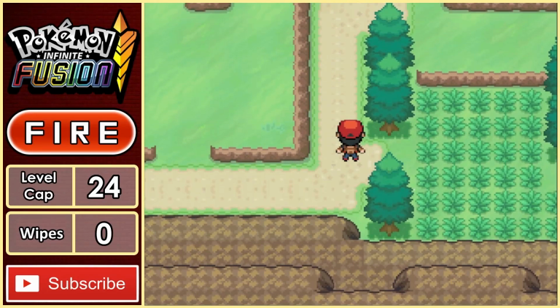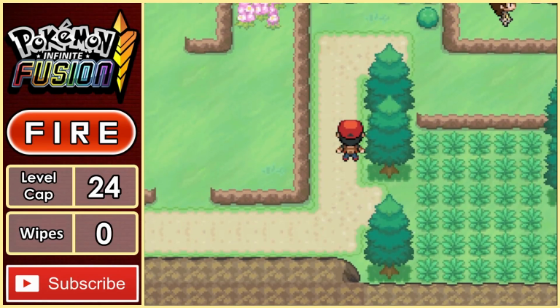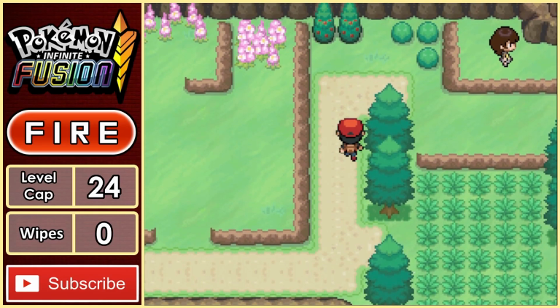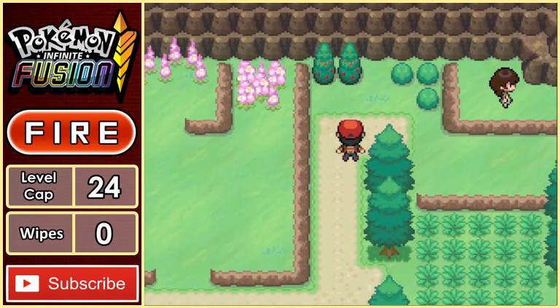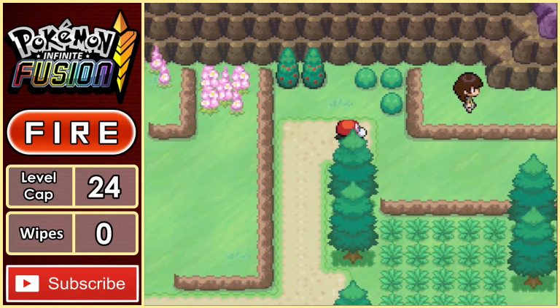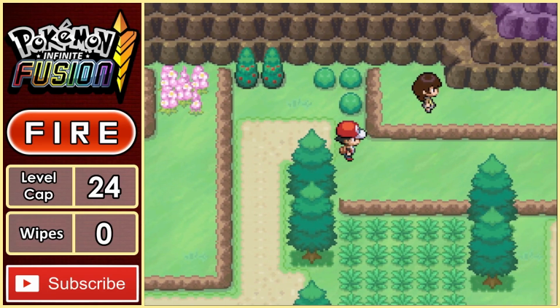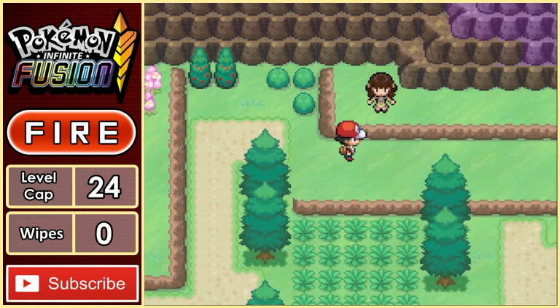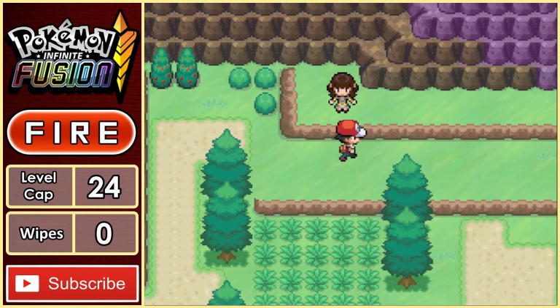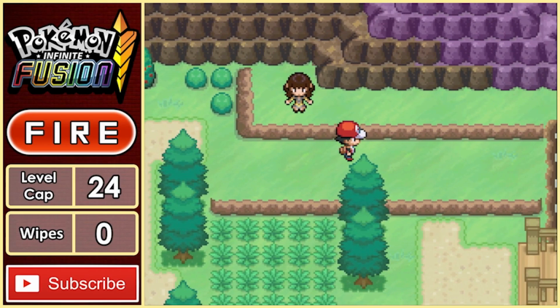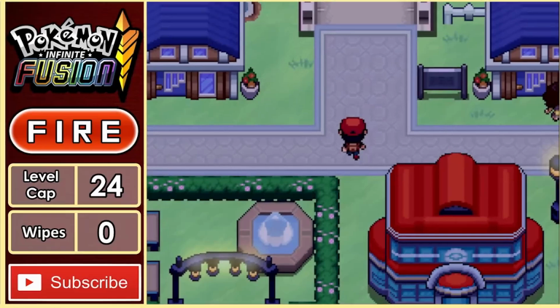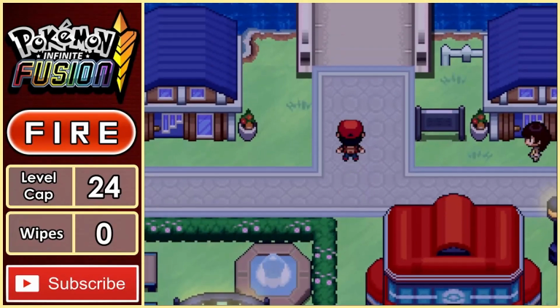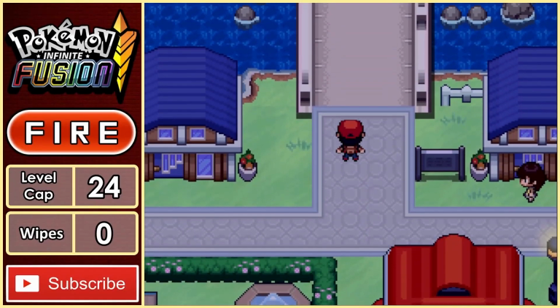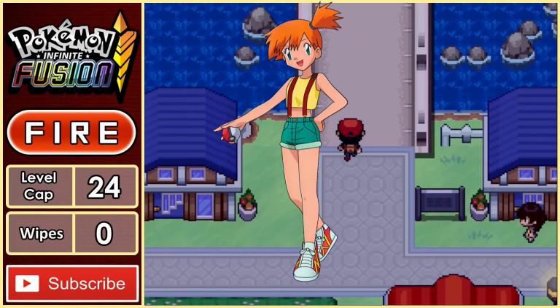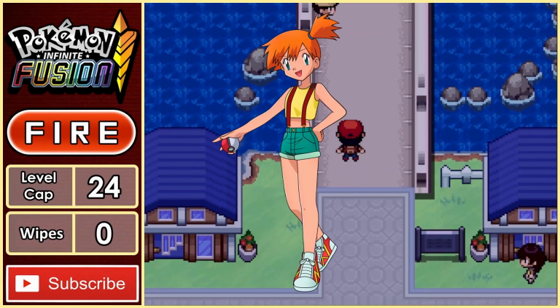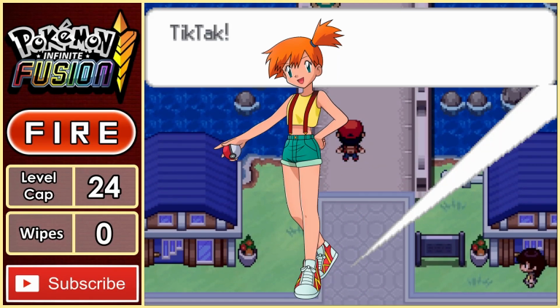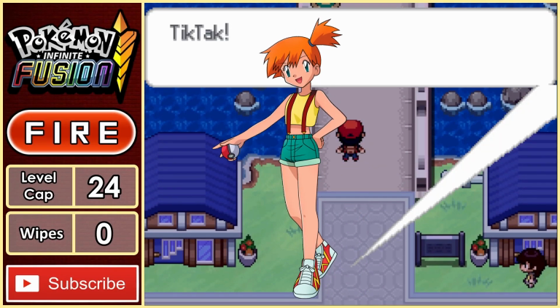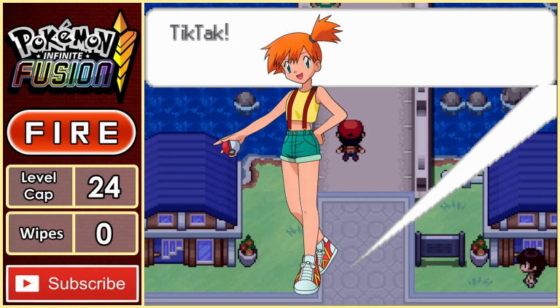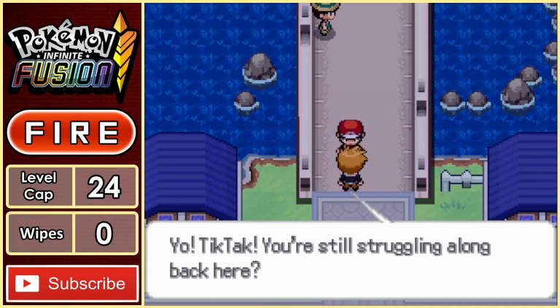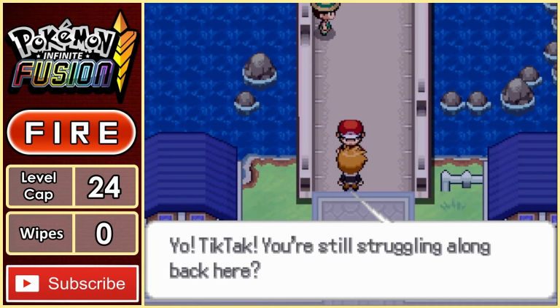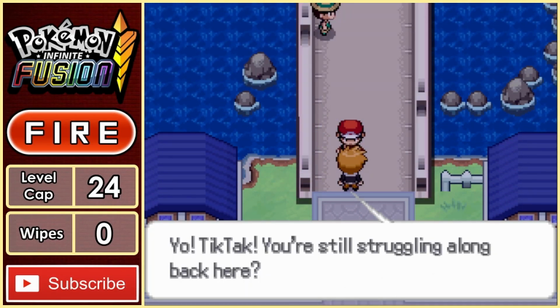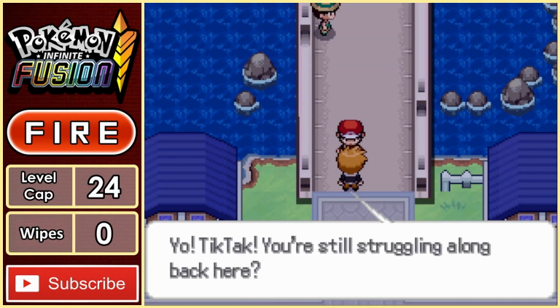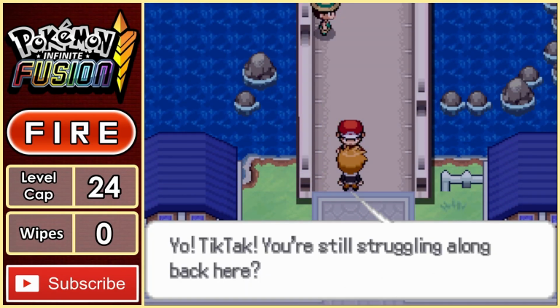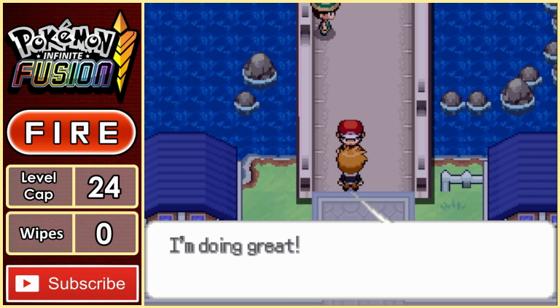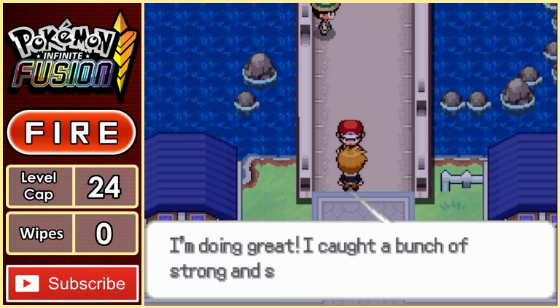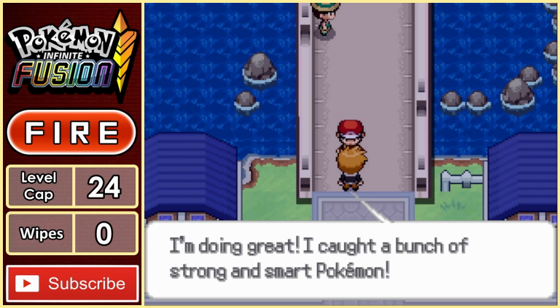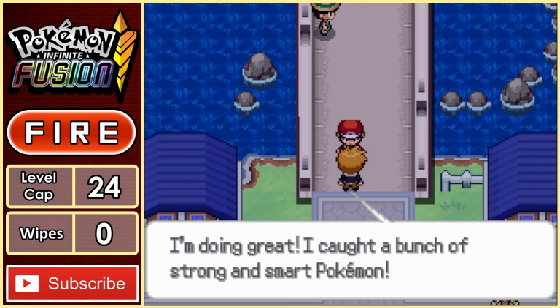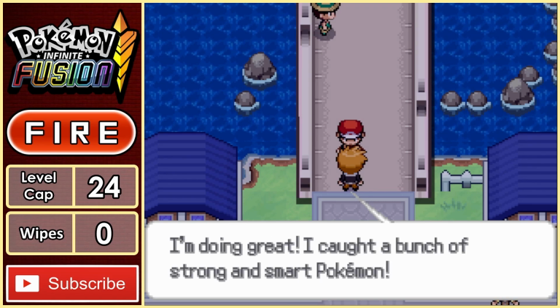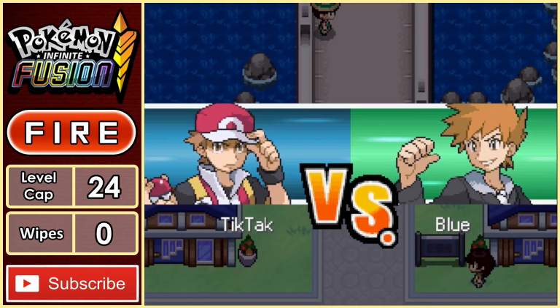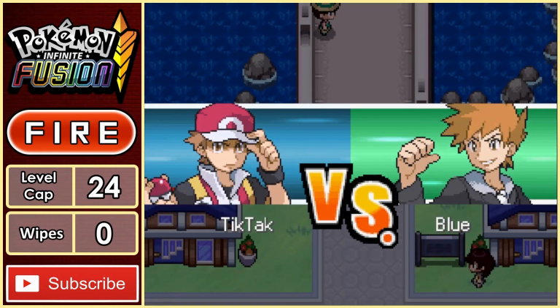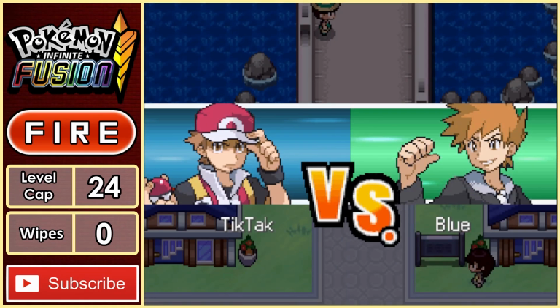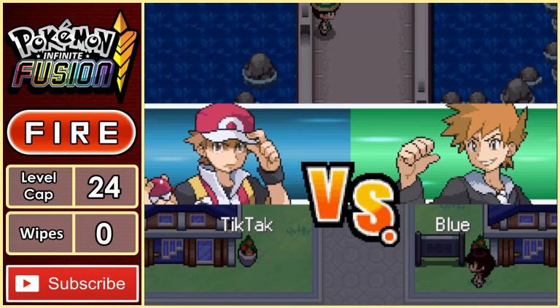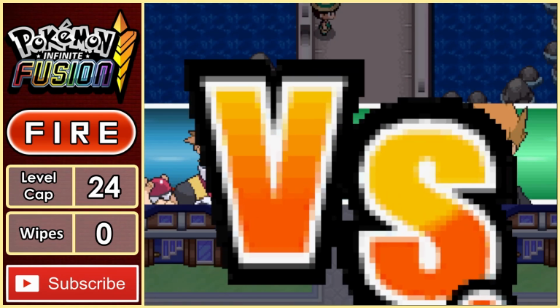We have no further business there, so we leave heading to Cerulean City. Normally we can head straight to Misty, but we're still below the level cap. So instead, I decided to take on our rival at Nugget Bridge first. And boy, I was not ready for this.